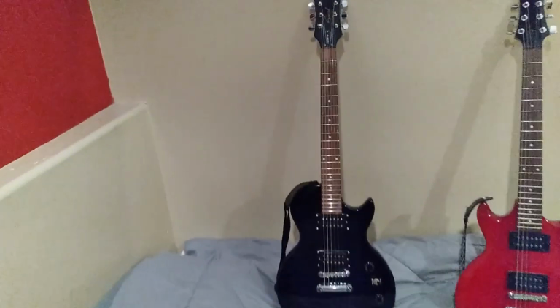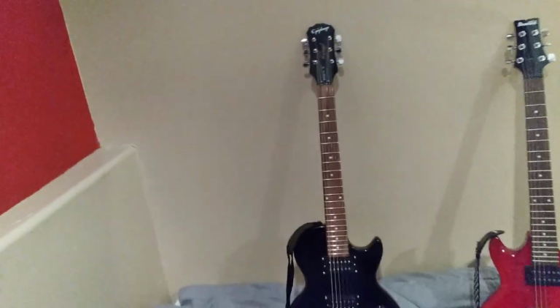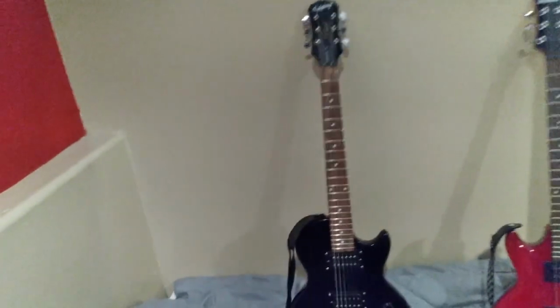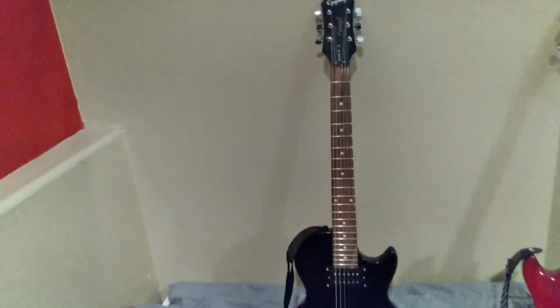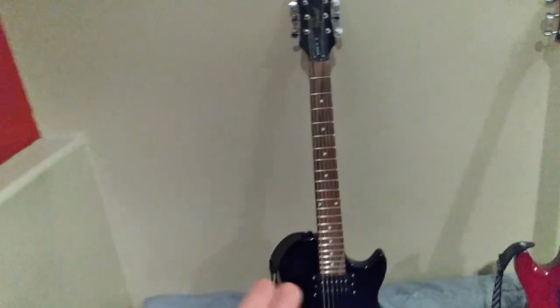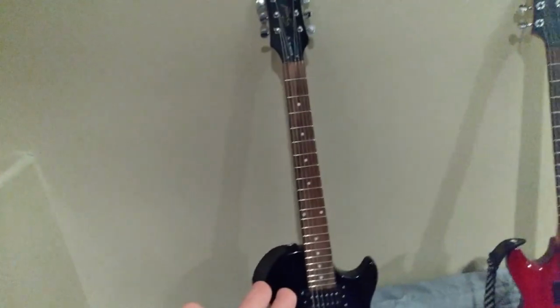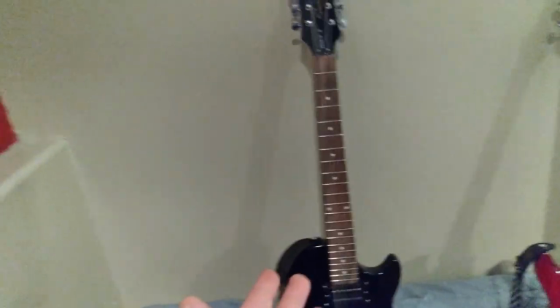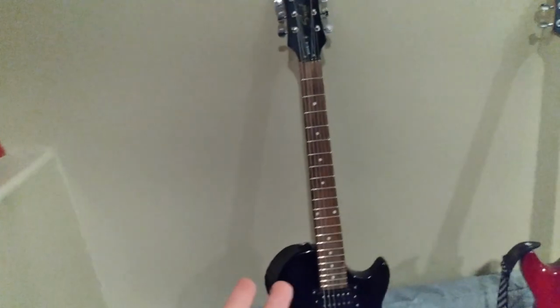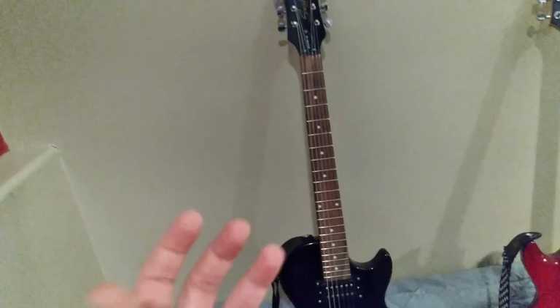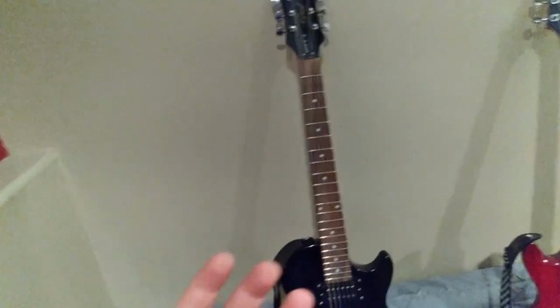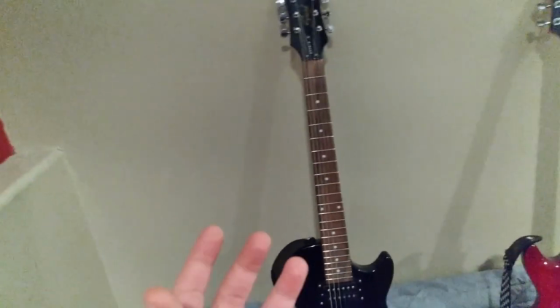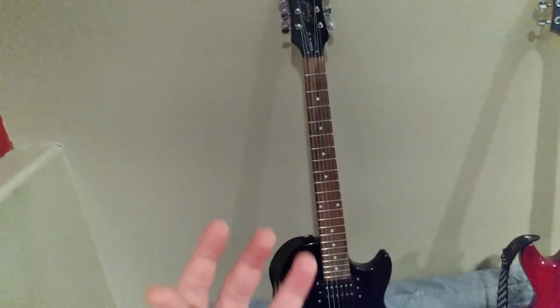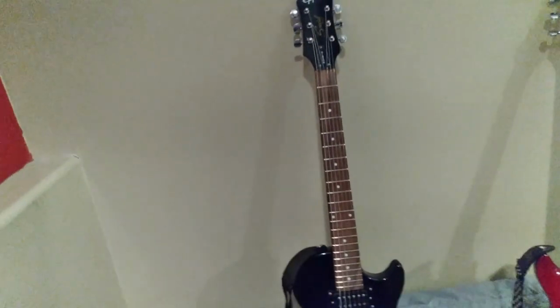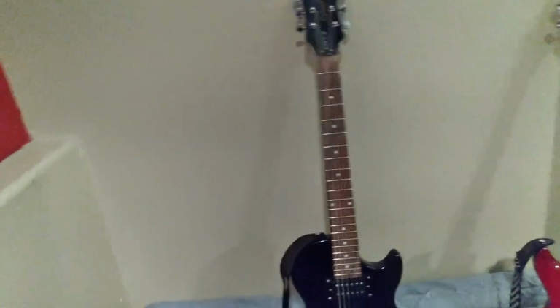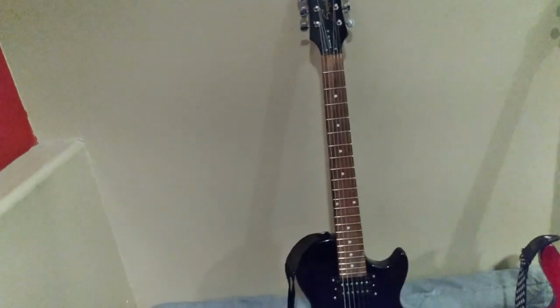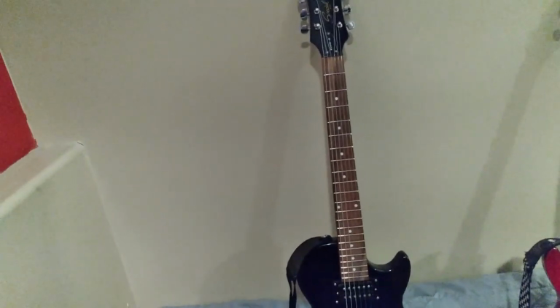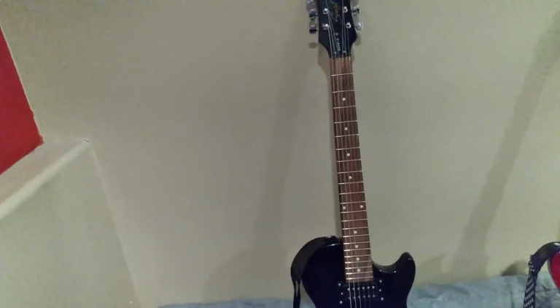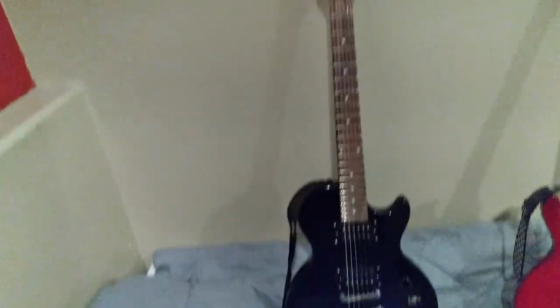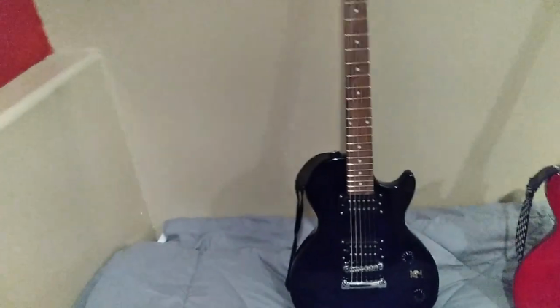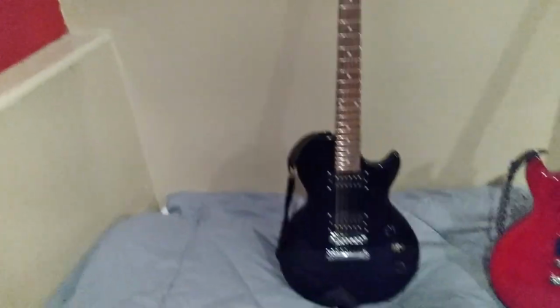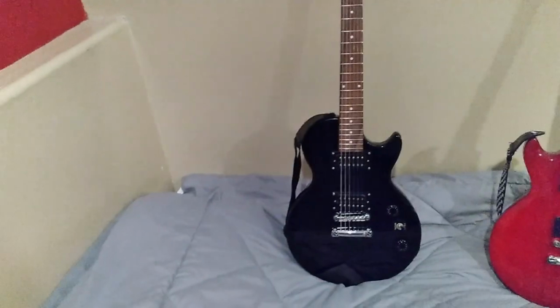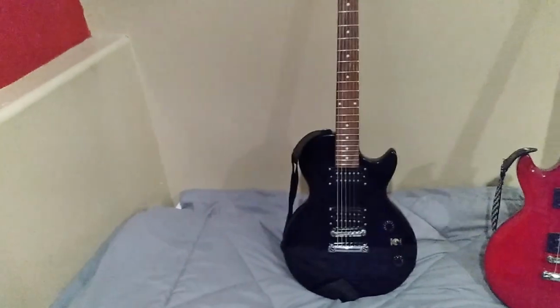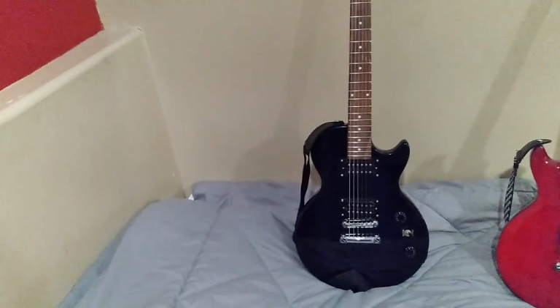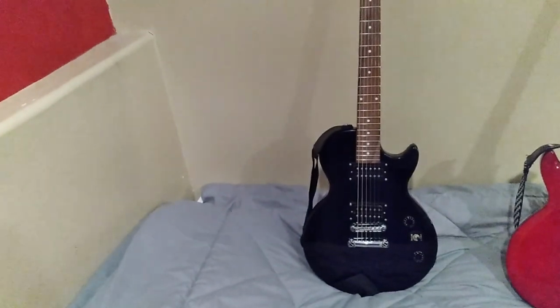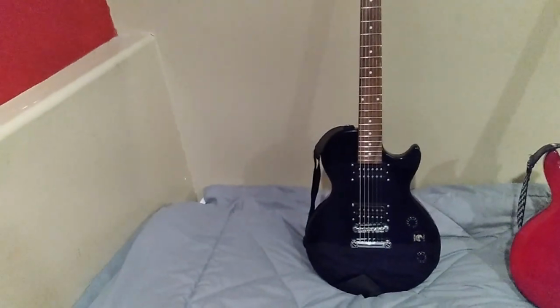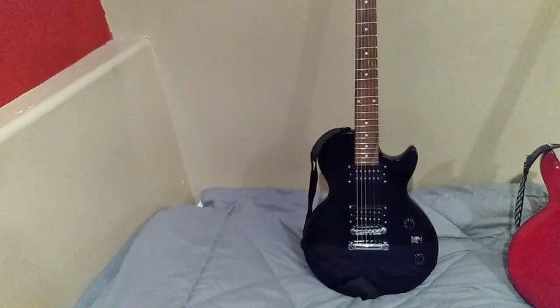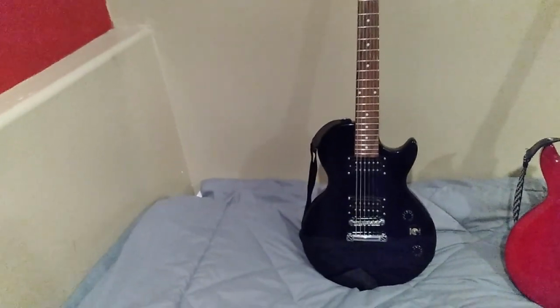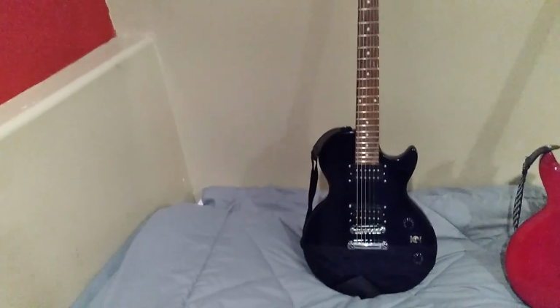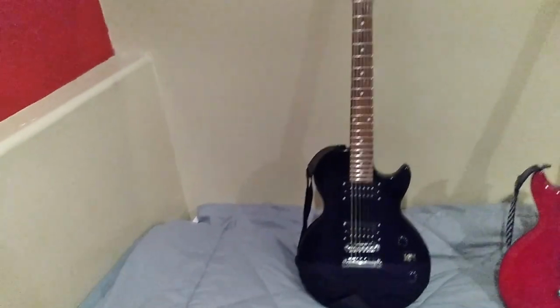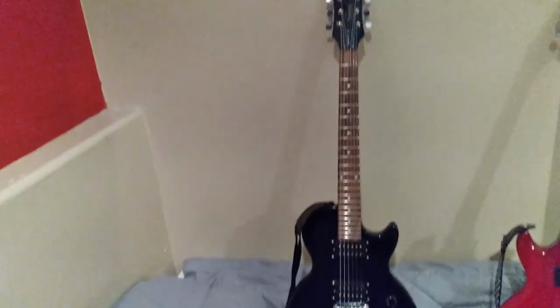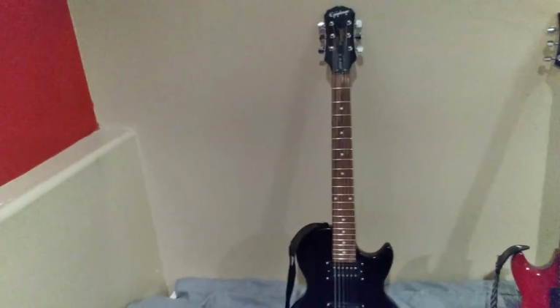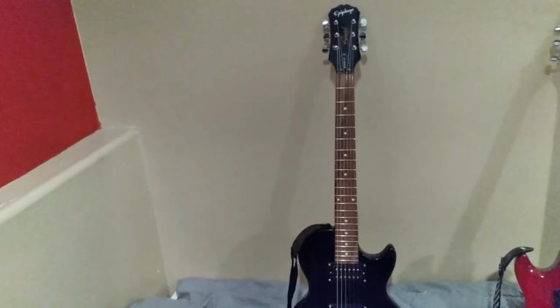The neck on this is not great — I mean it's playable, but it is really thick and chunky and you really have to work to play it. Really it's a beginner guitar, but not really a great beginner guitar.